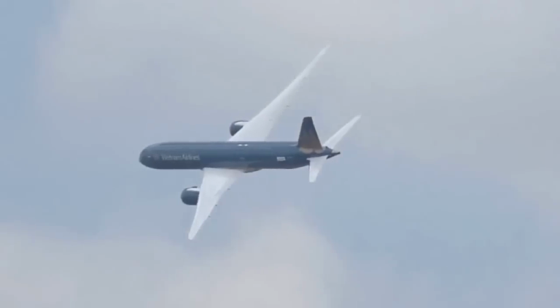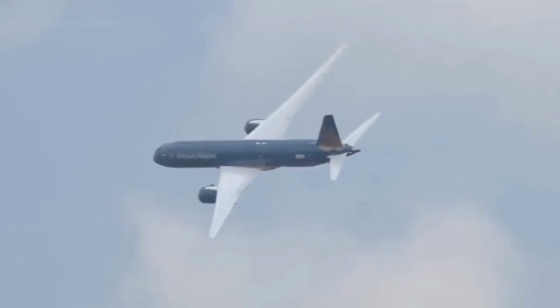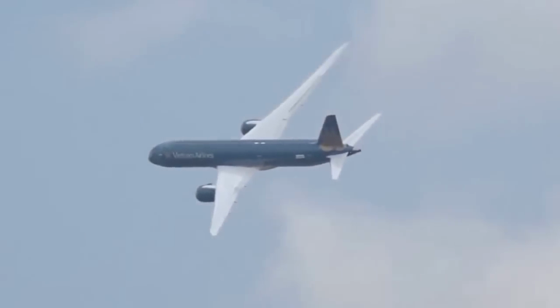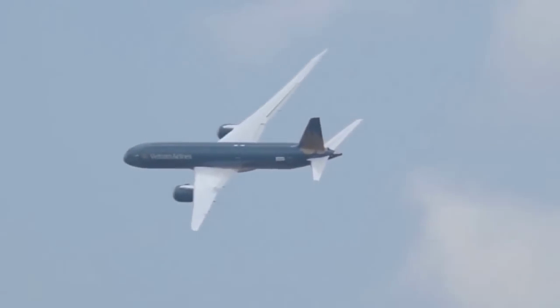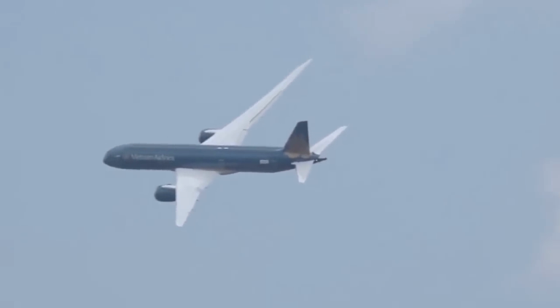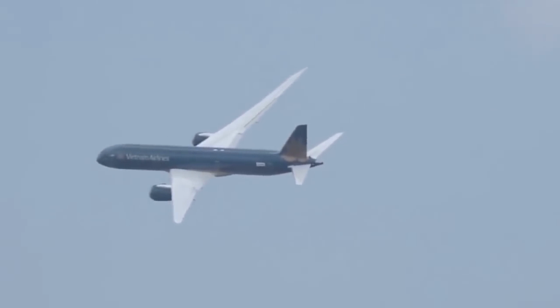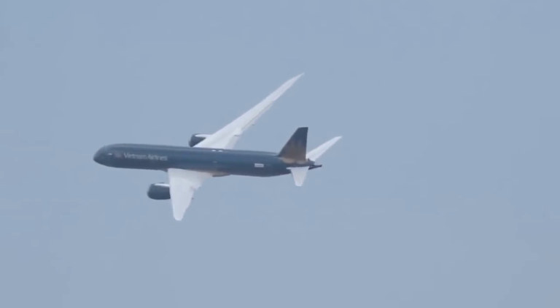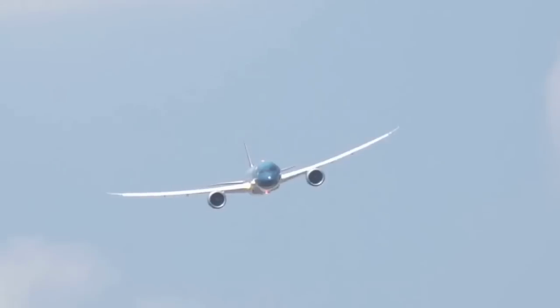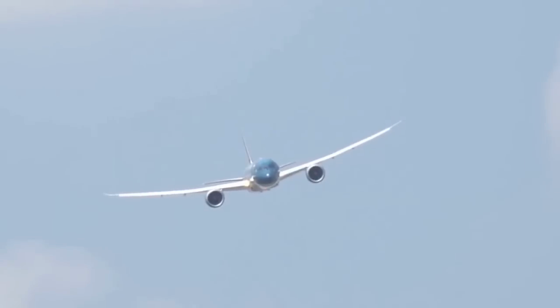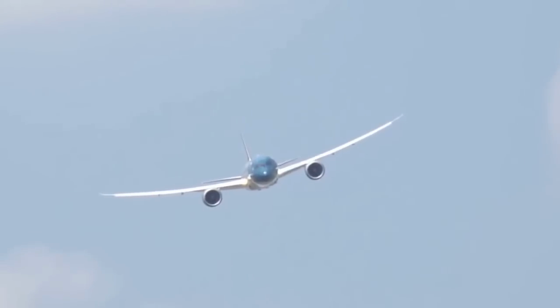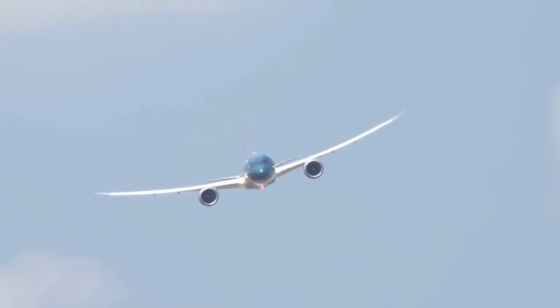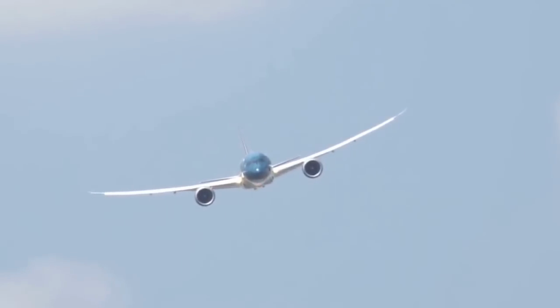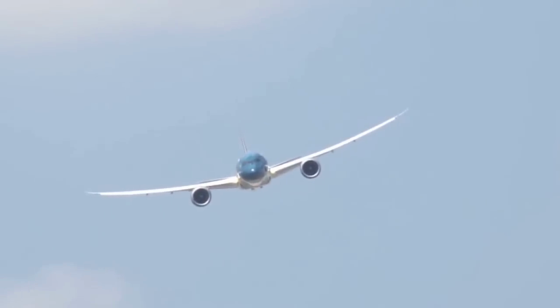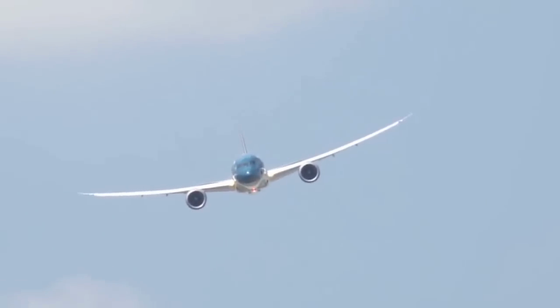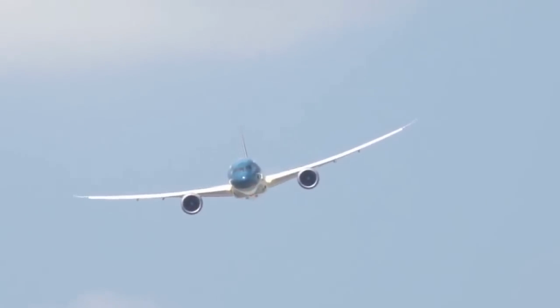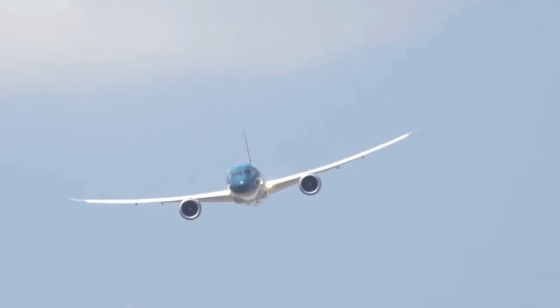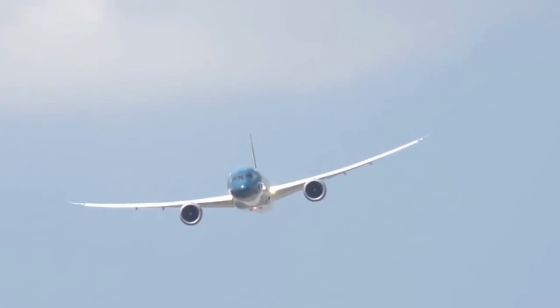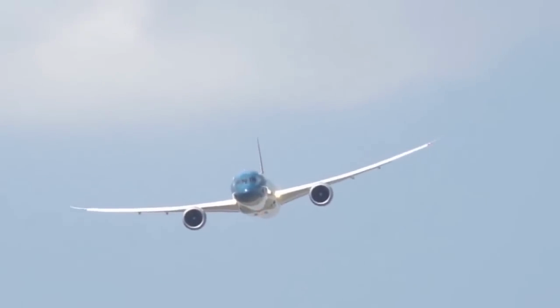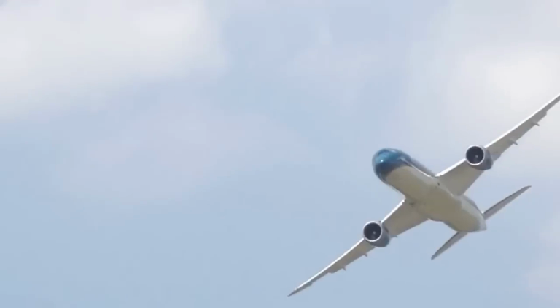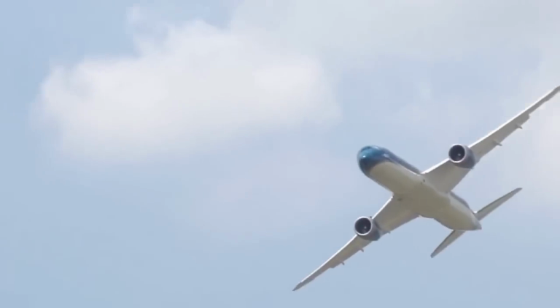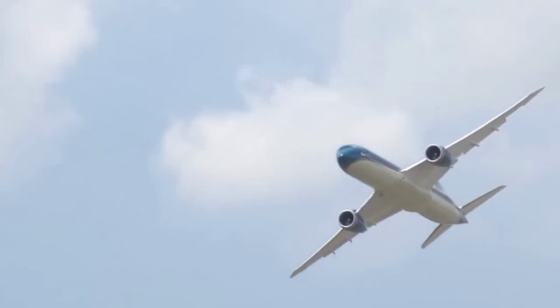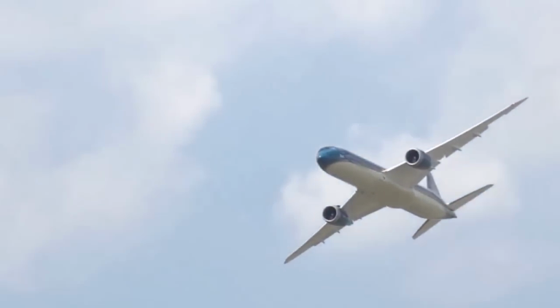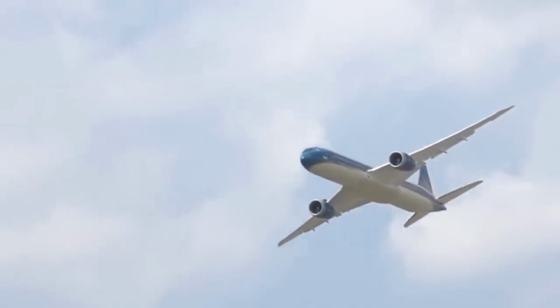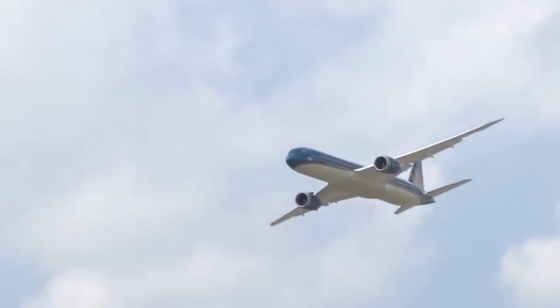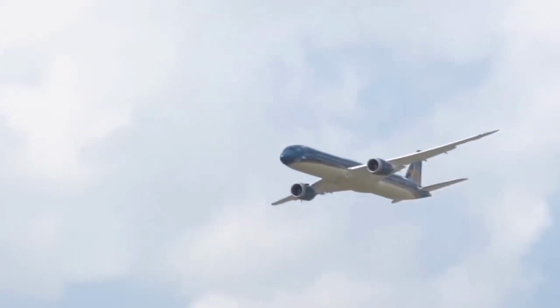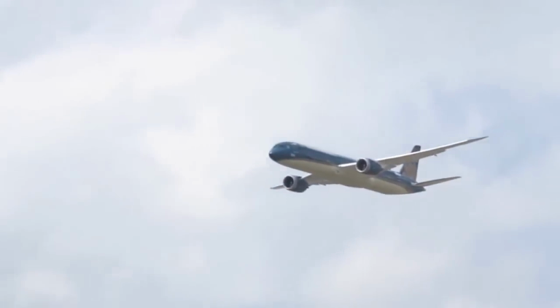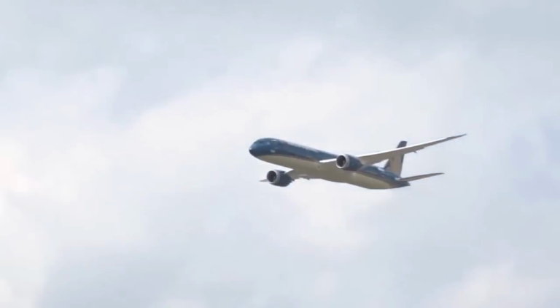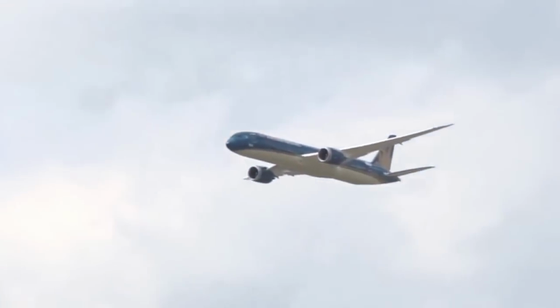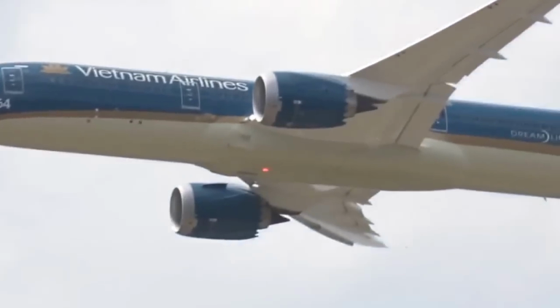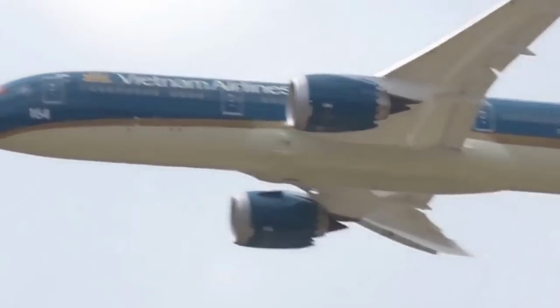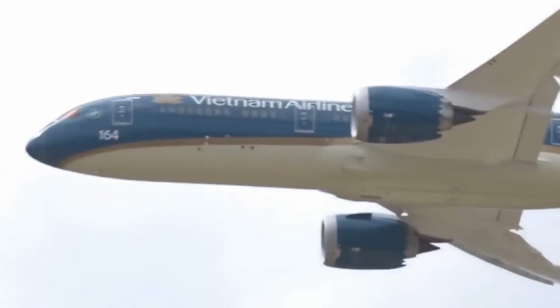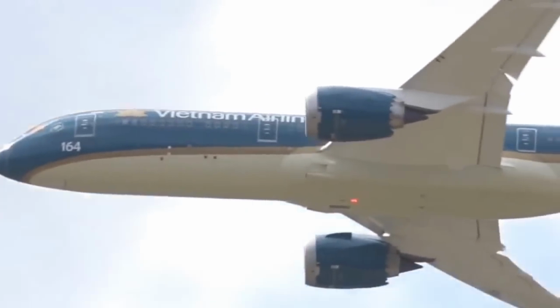Coming back around show center again. Look at the beautiful bend on the wing, the lines of the aircraft. It goes pointing right at you — another beautiful shot.